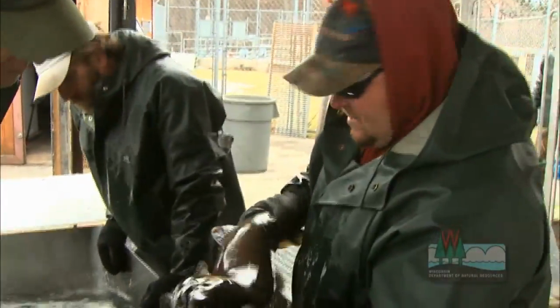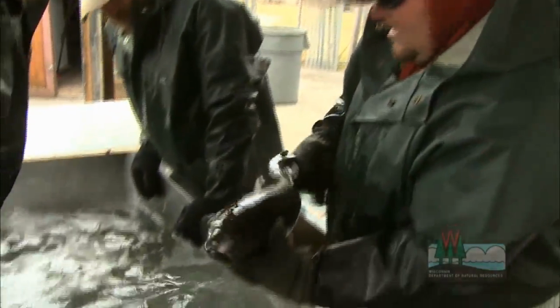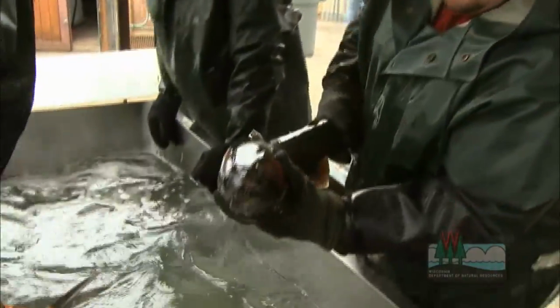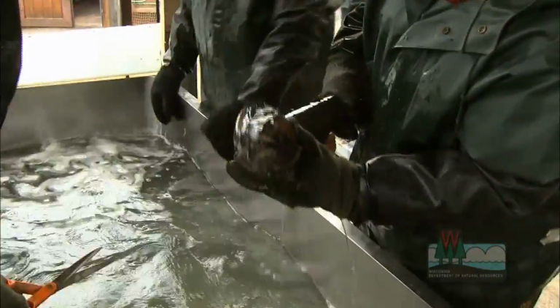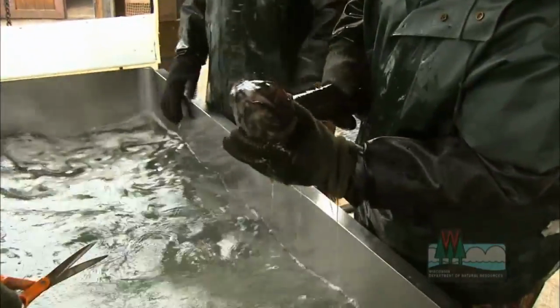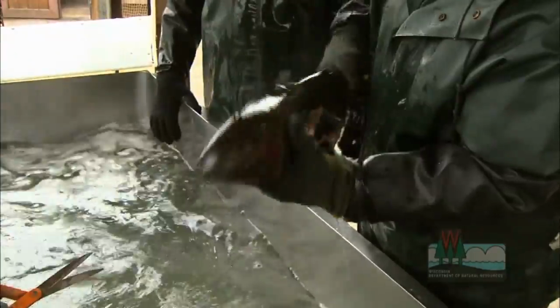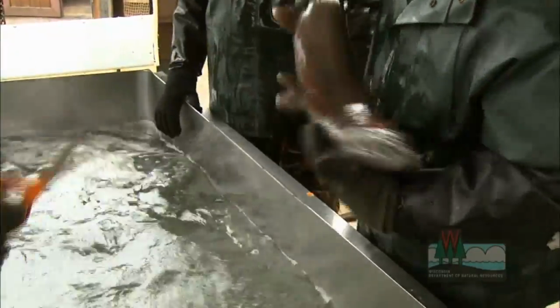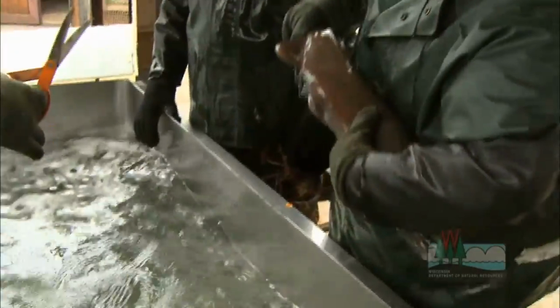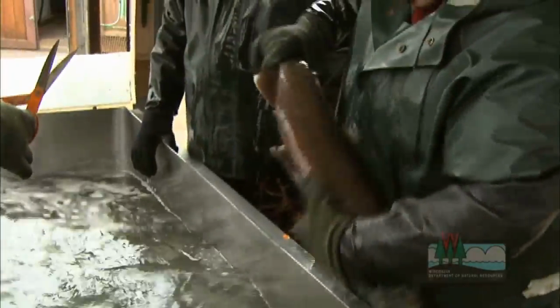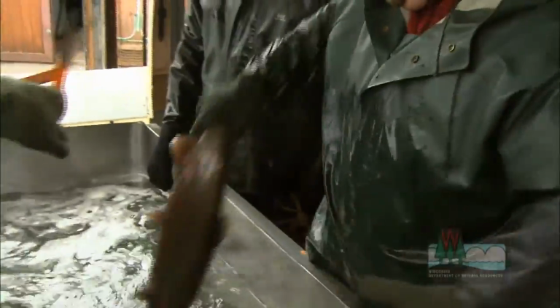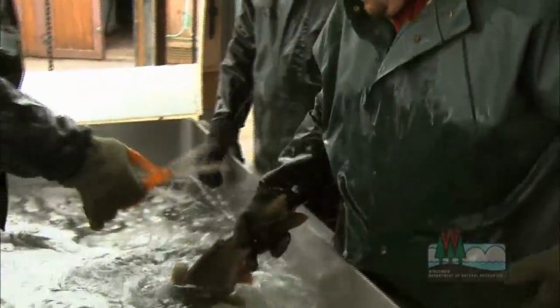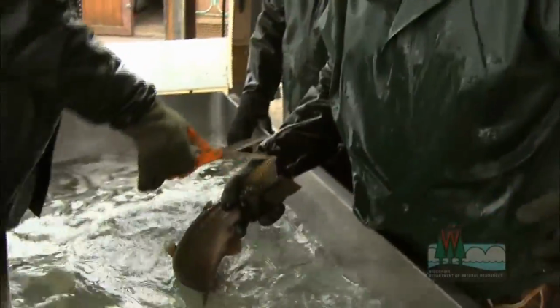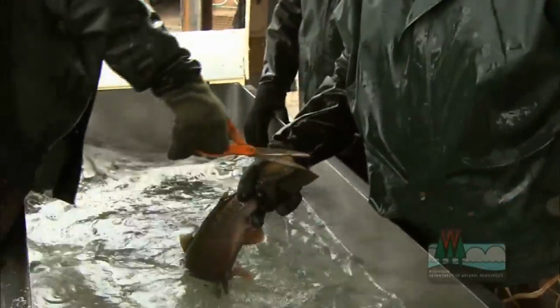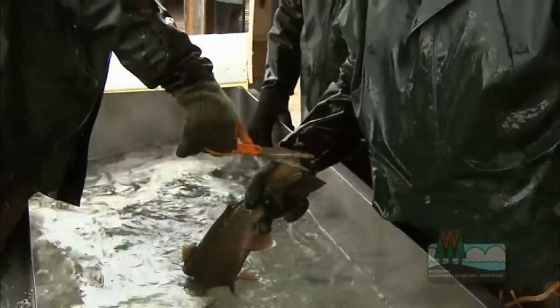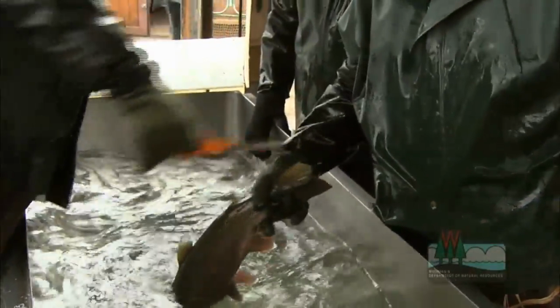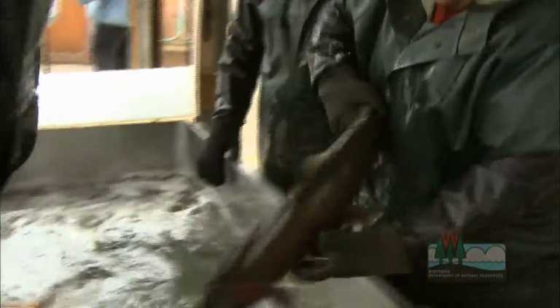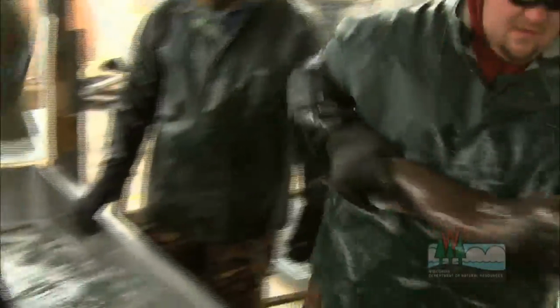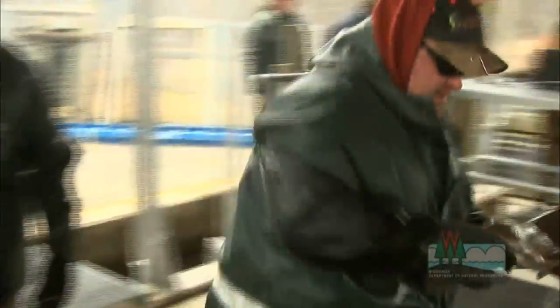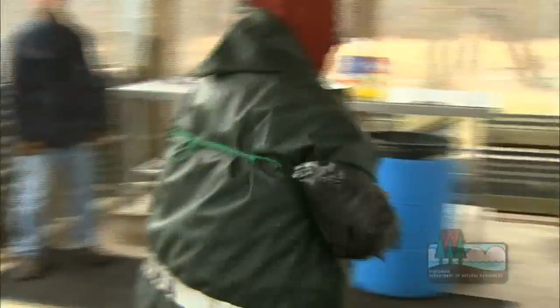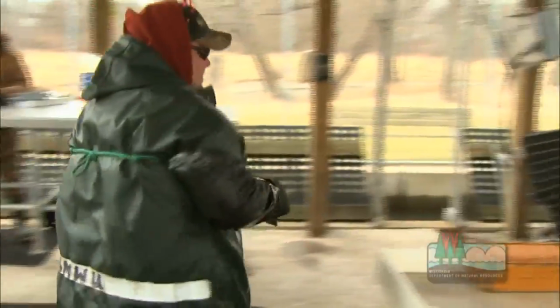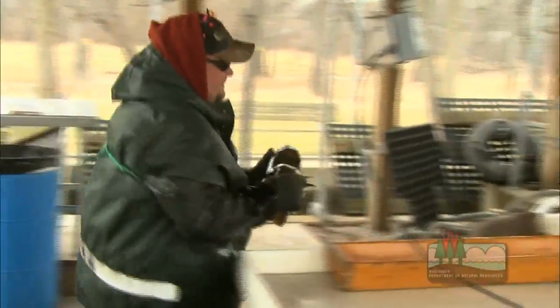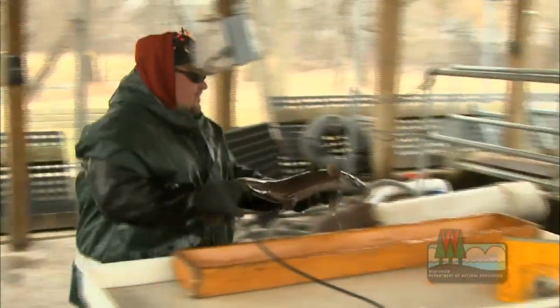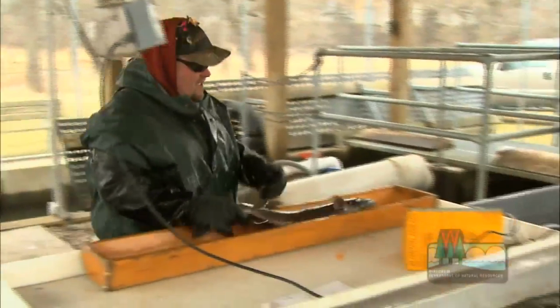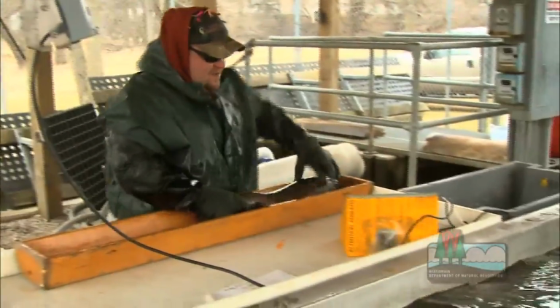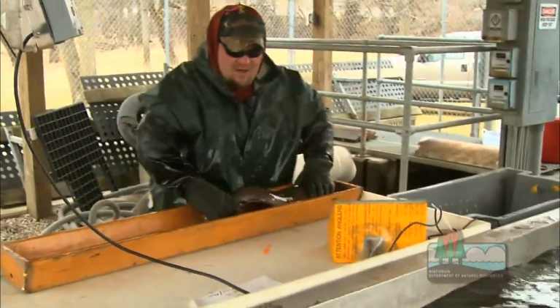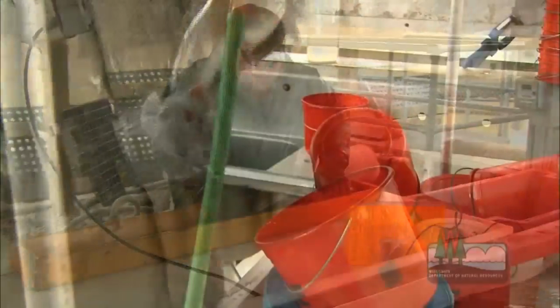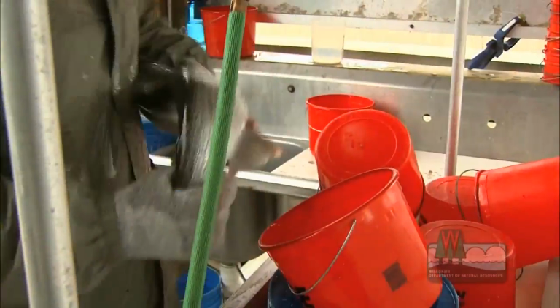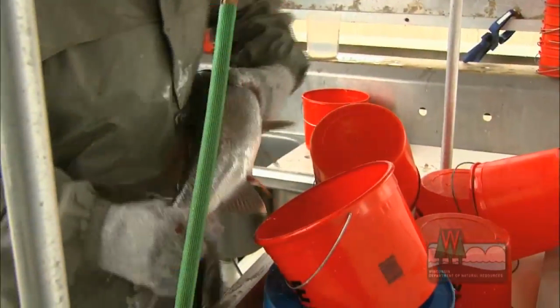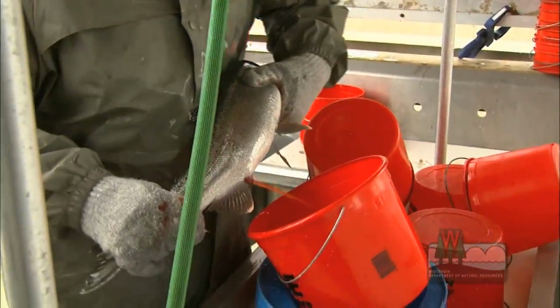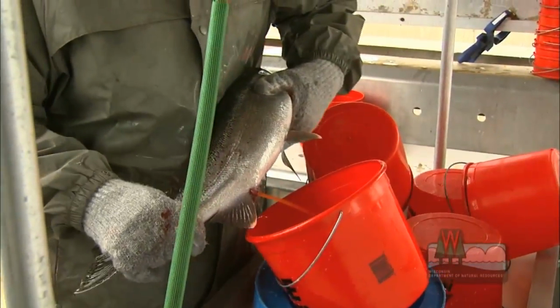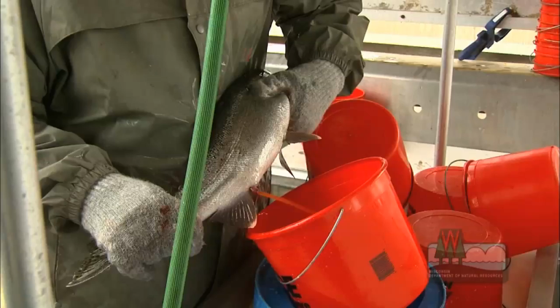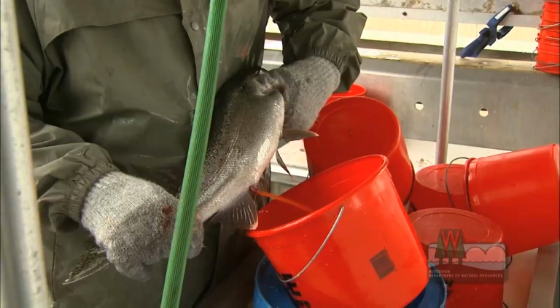They'll take the lengths on the fish, weights, and check over the condition of the fish — whether they're ripe or not. That's where the ovarian fluid surrounds the ovary and then the eggs are ready to be released. When they are ripe, the eggs come out very, very easy.